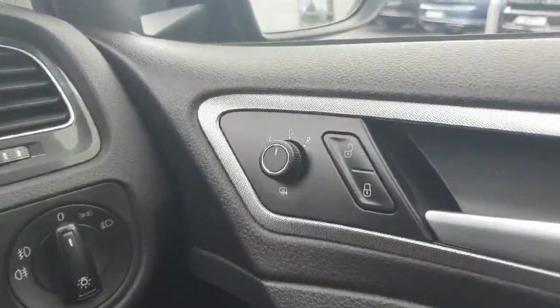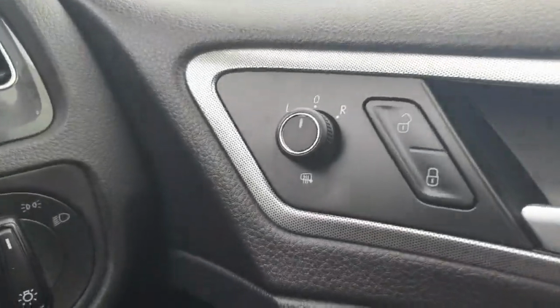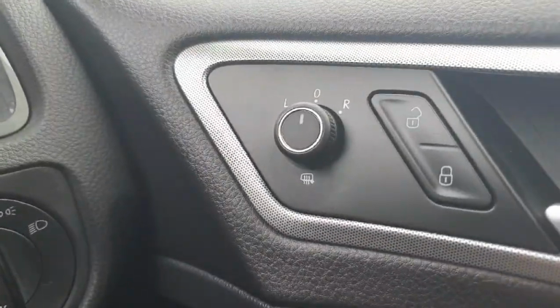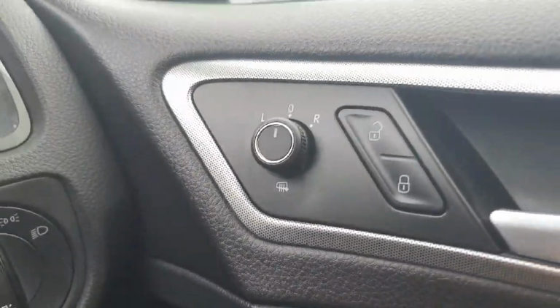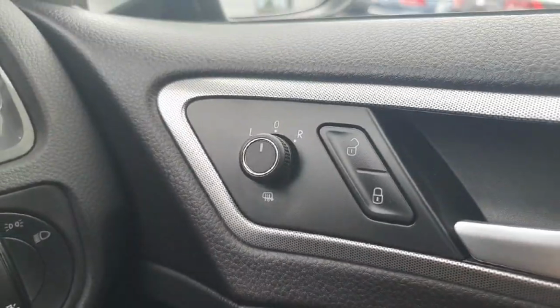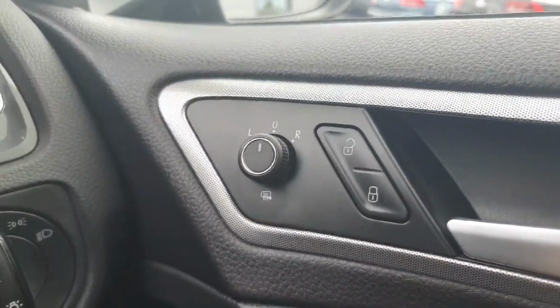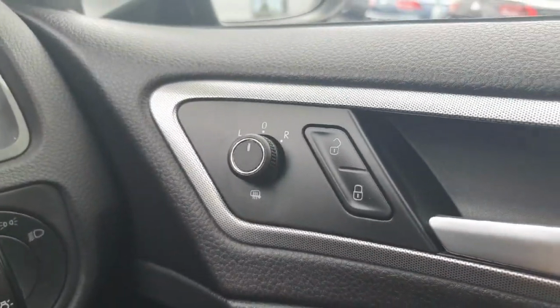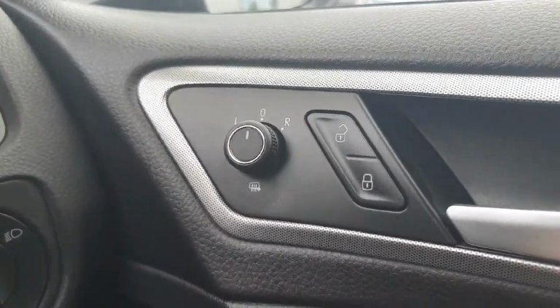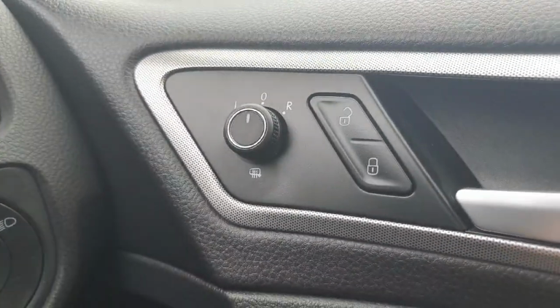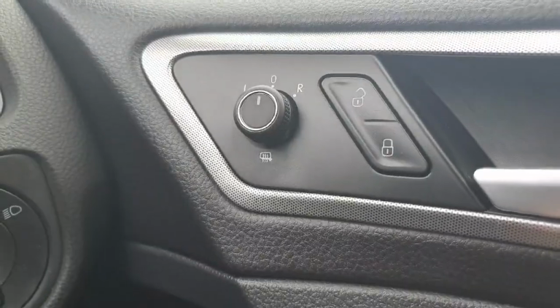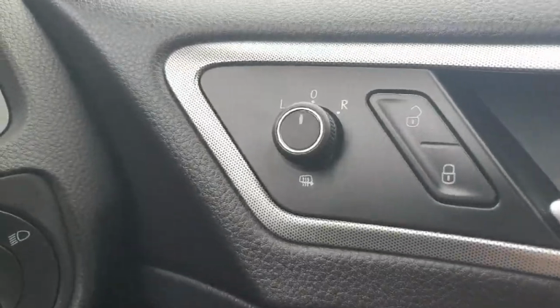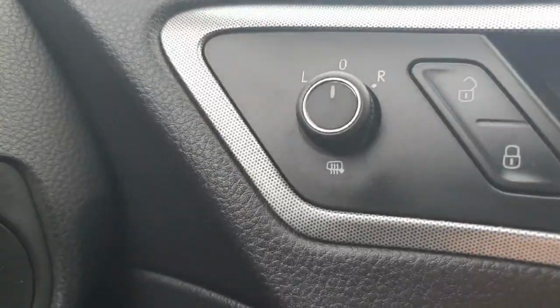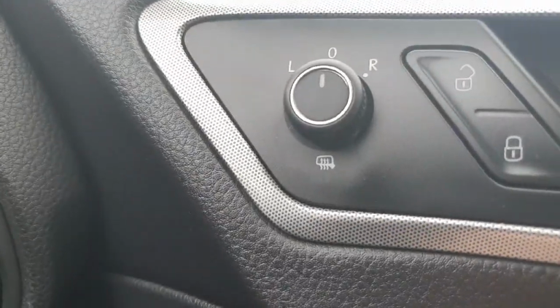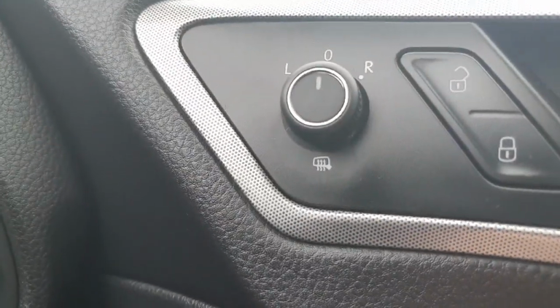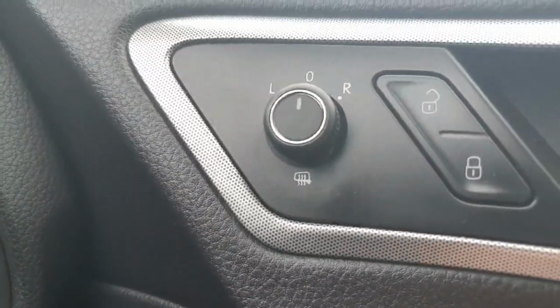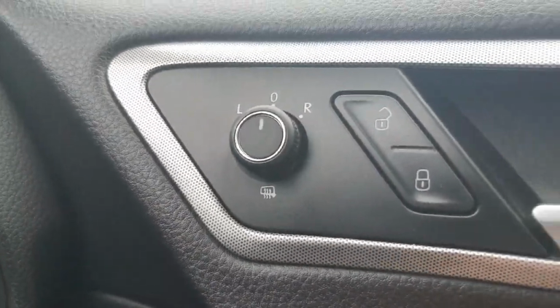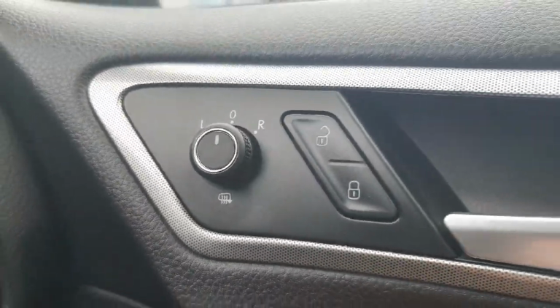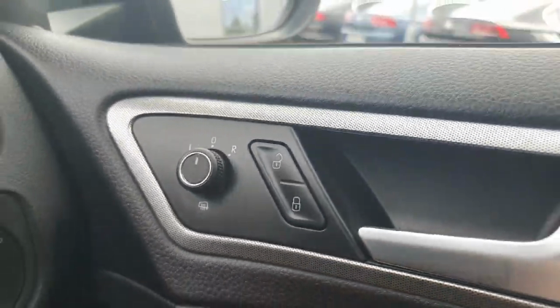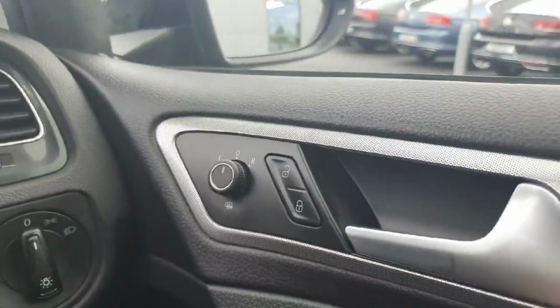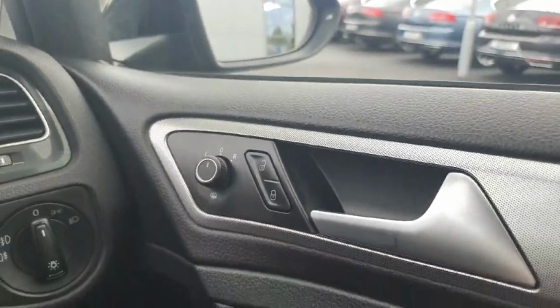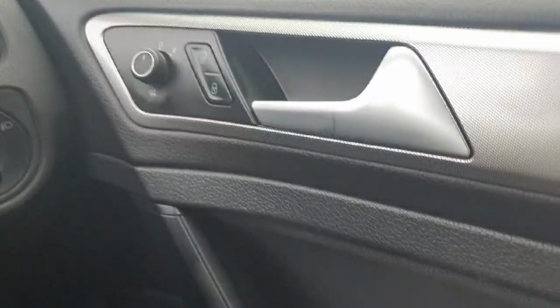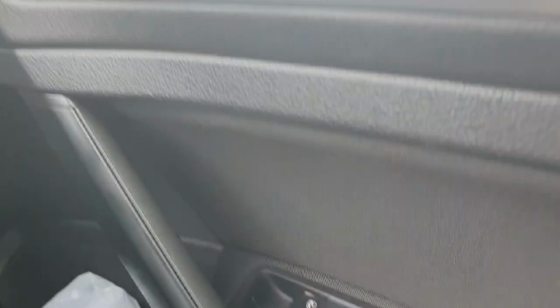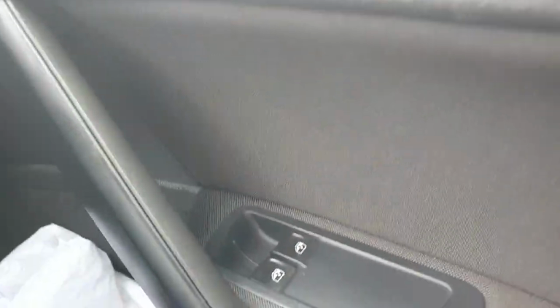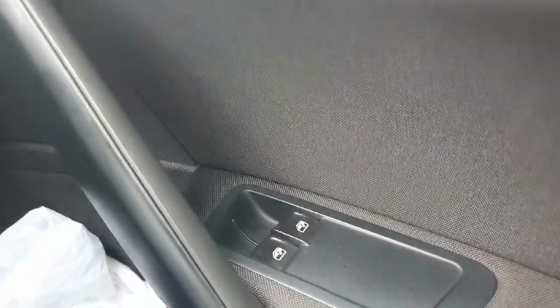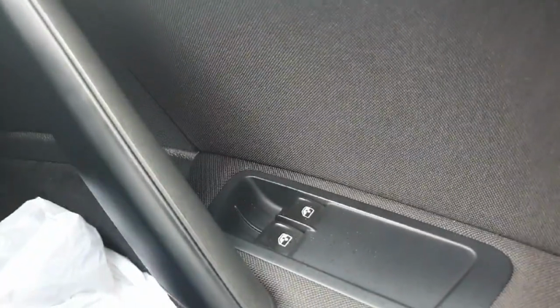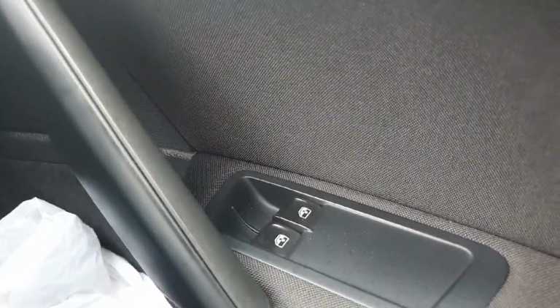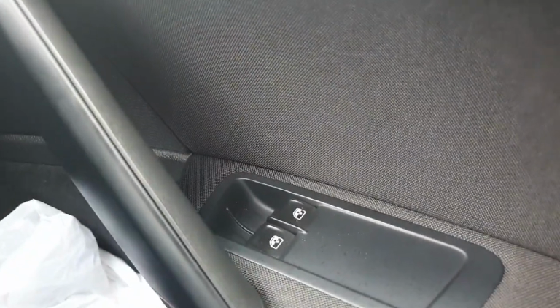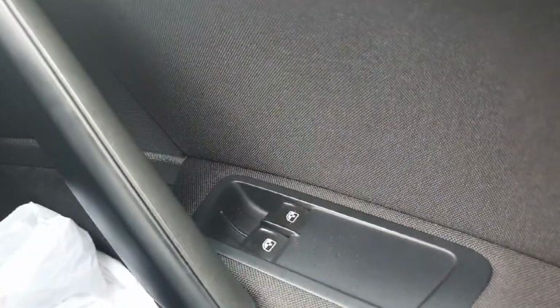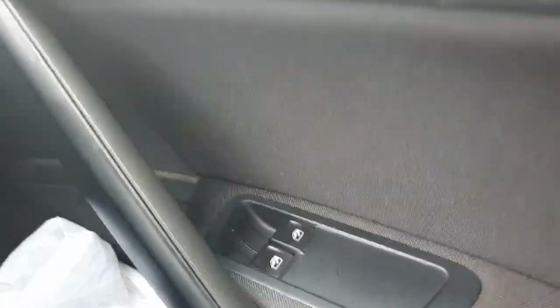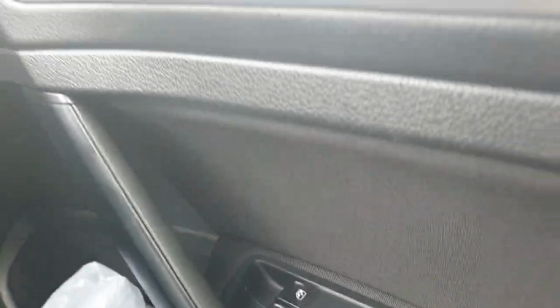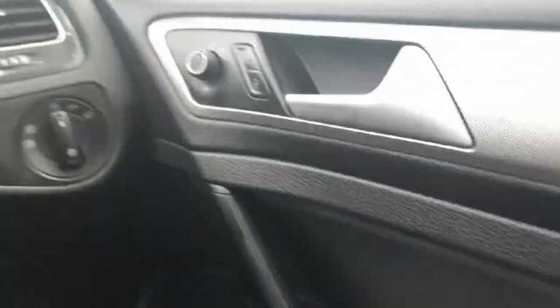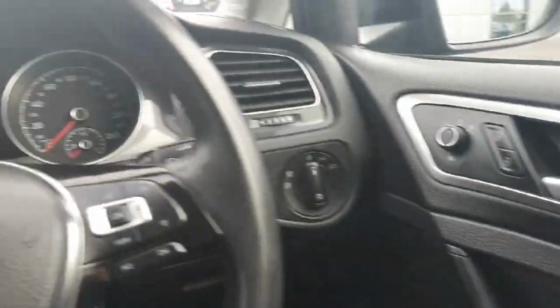Moving to the right here, we have our electronic mirror adjust as well as our lock and unlock. Just under that we have the ability to defog the mirrors in the morning should they be misted up. And just below that we have our electronic windows, just for the front, as it is a three-door commercial vehicle.